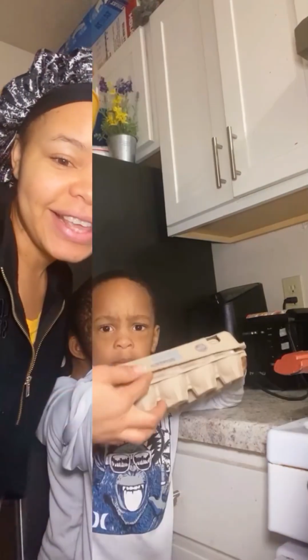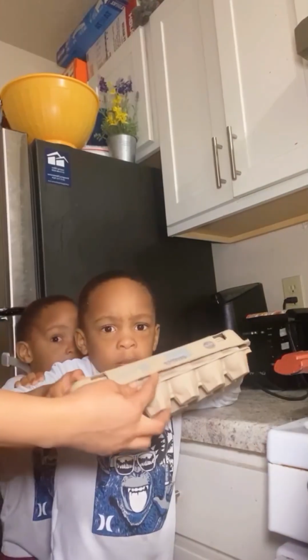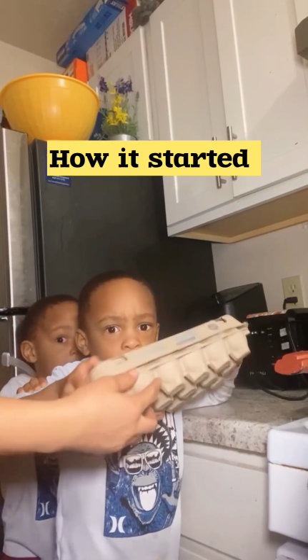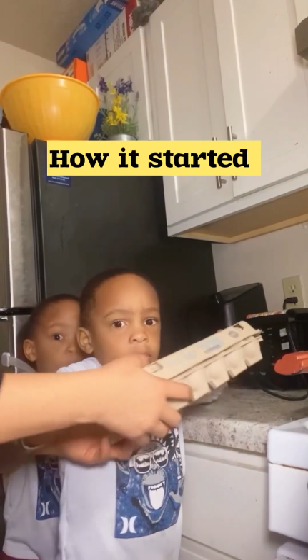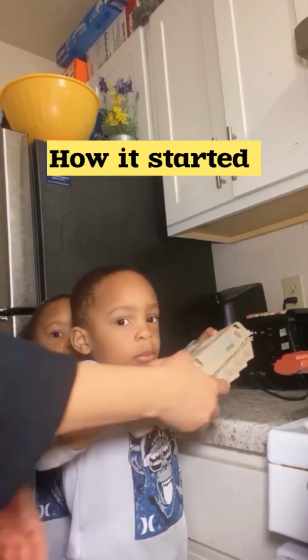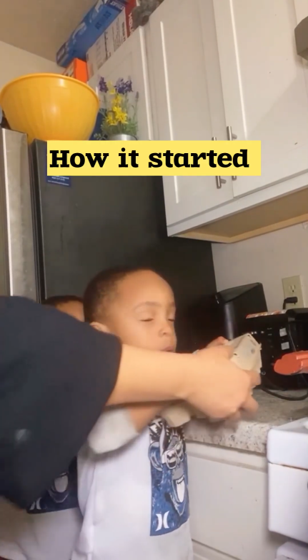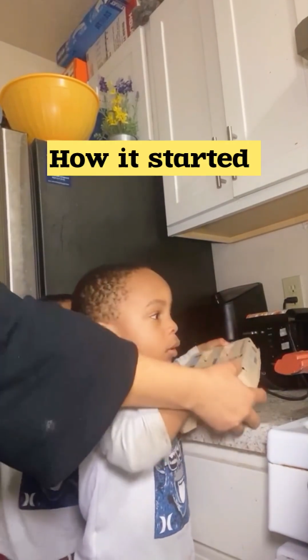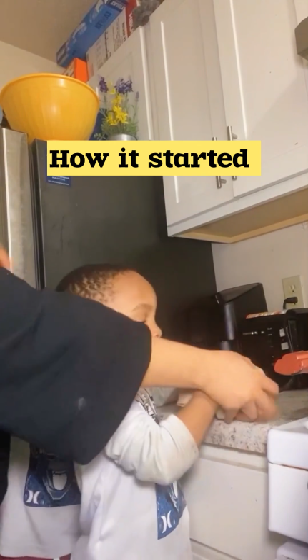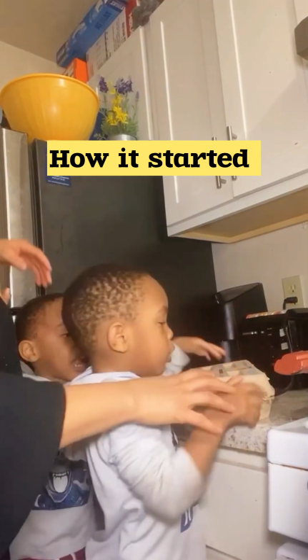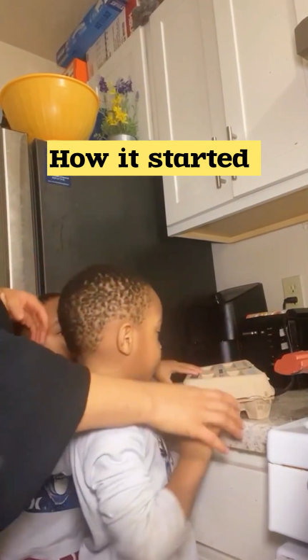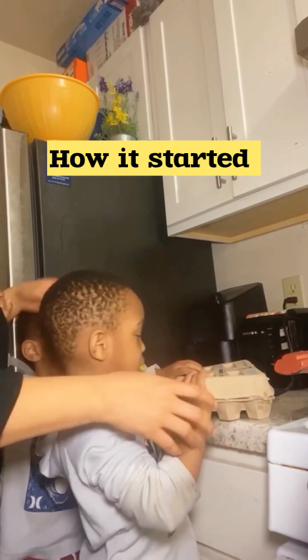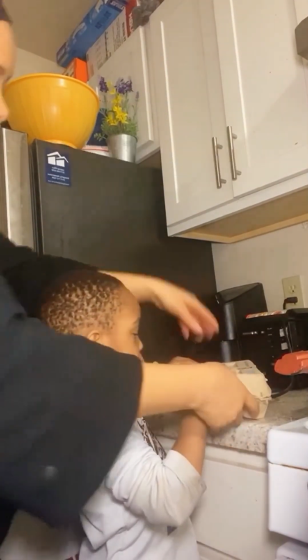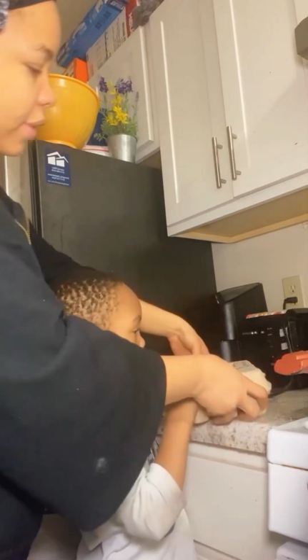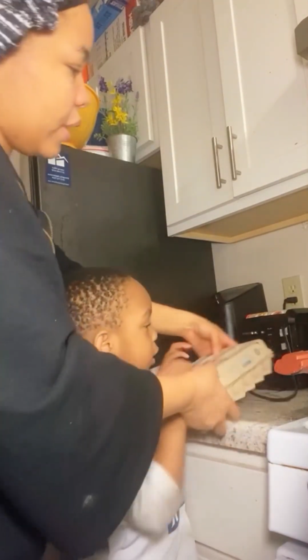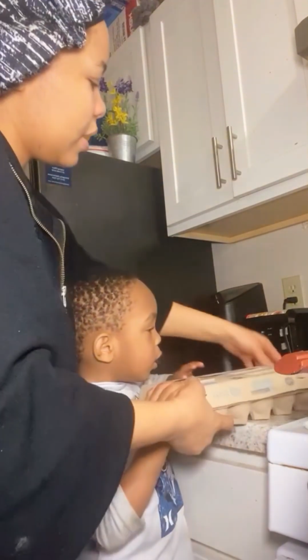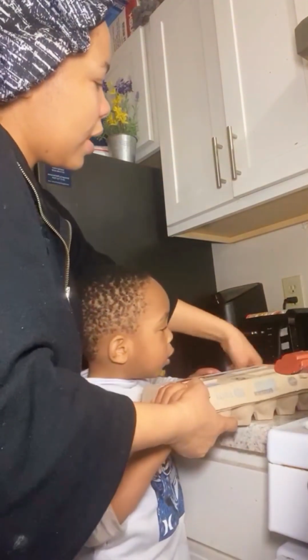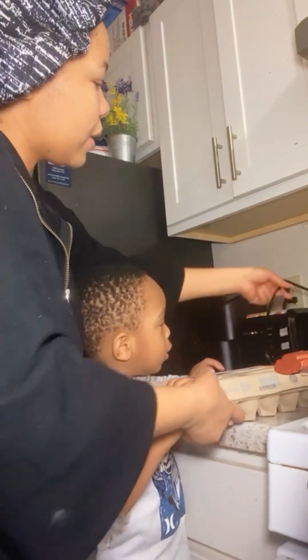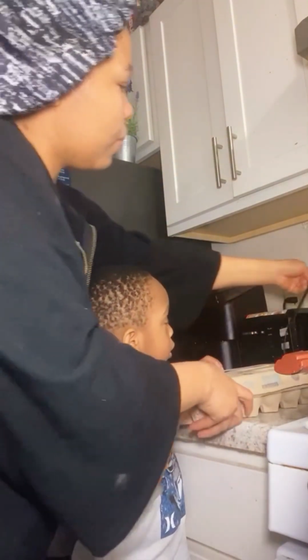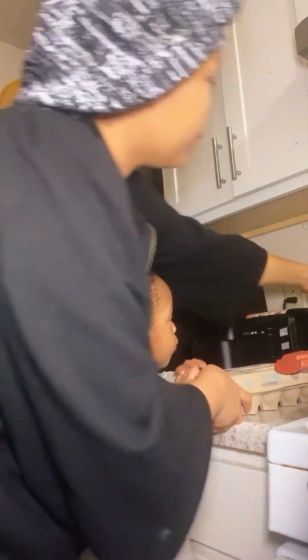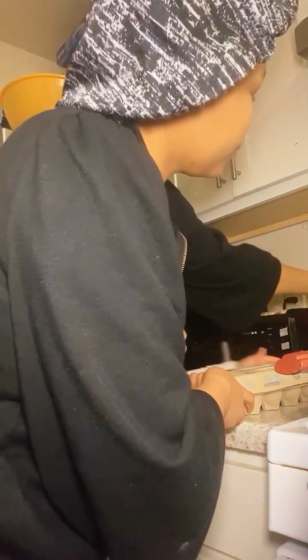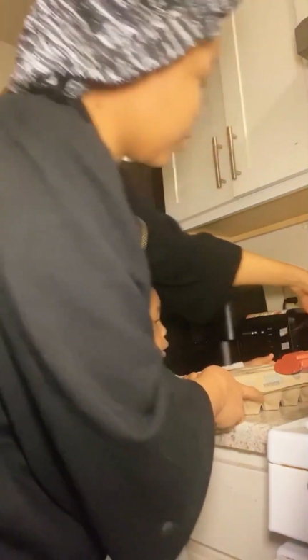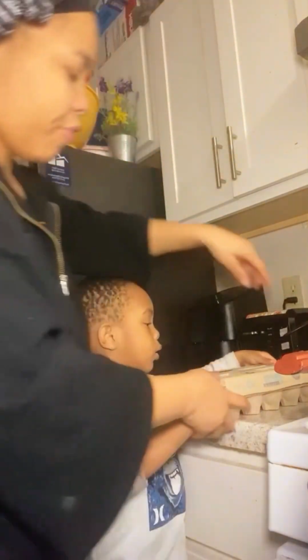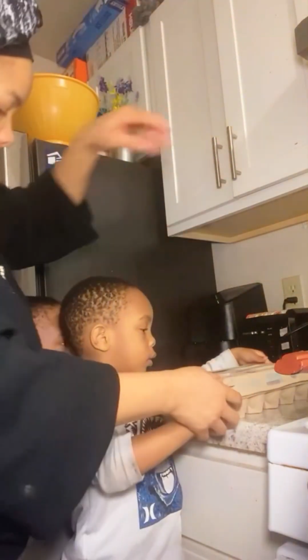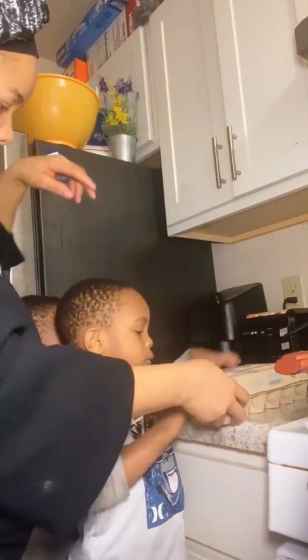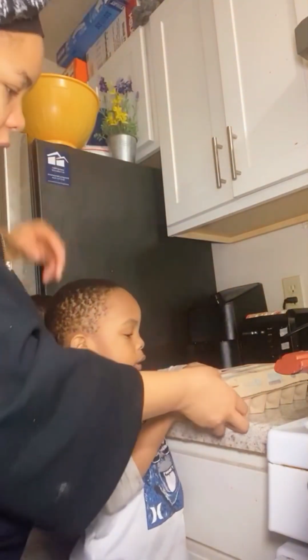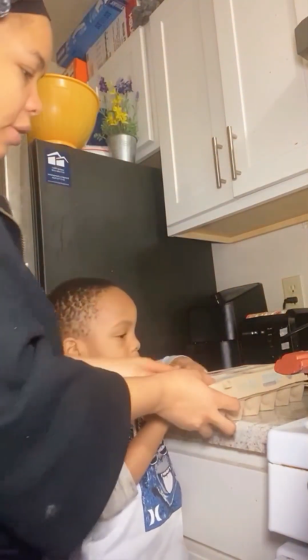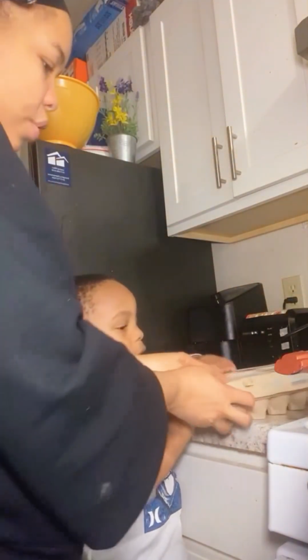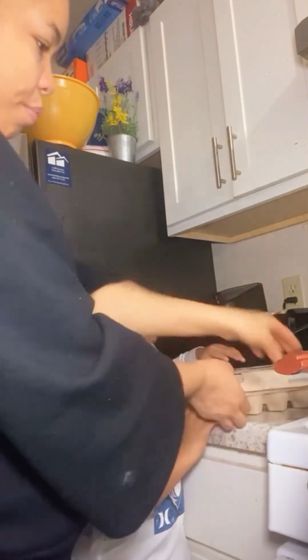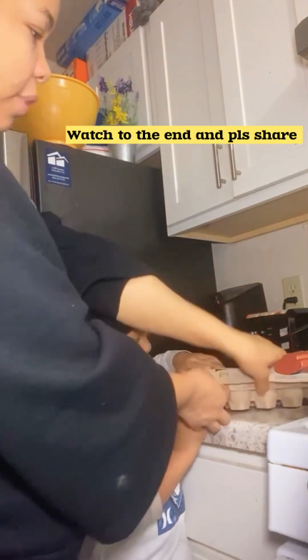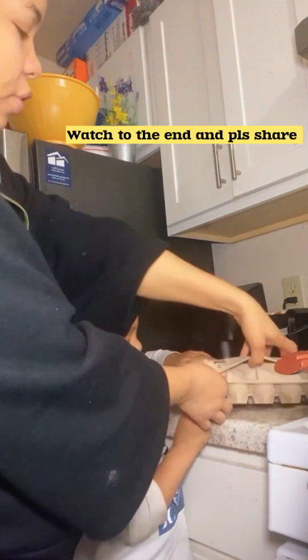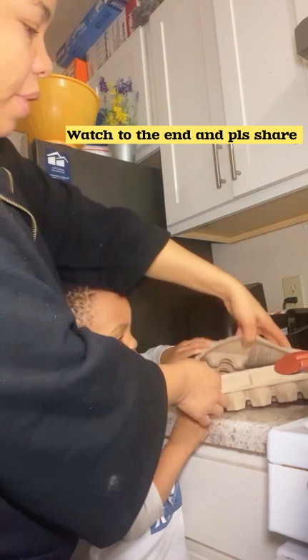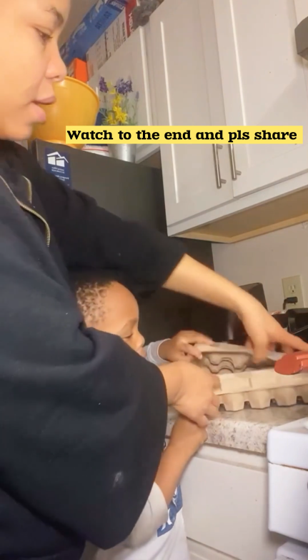Three, two, one. How many eggs? Wait a minute. You want to help me fry the egg? But we have to be careful so we don't break the egg.